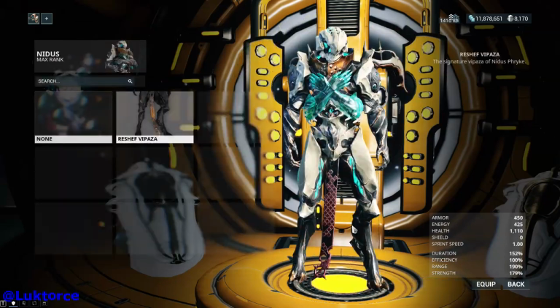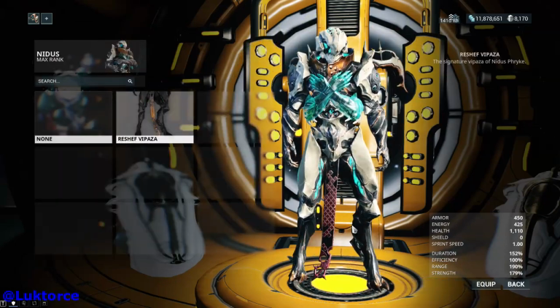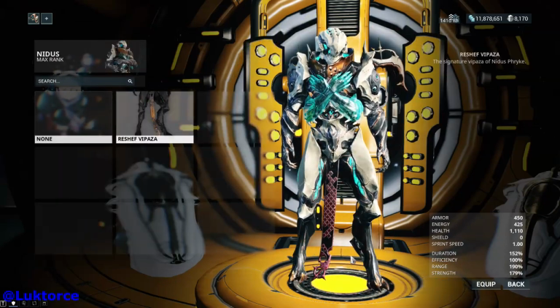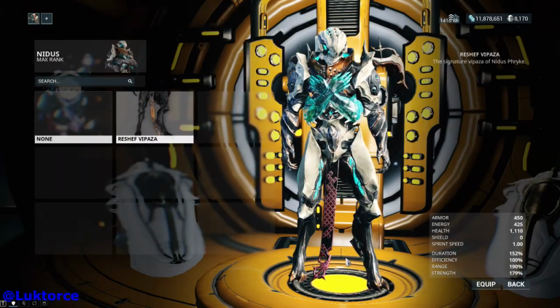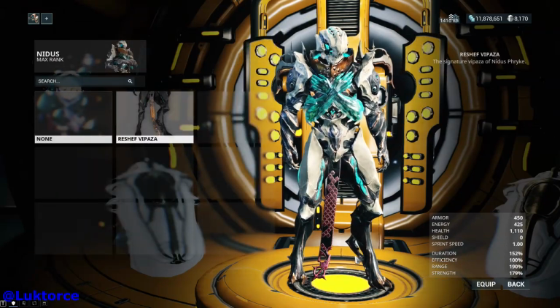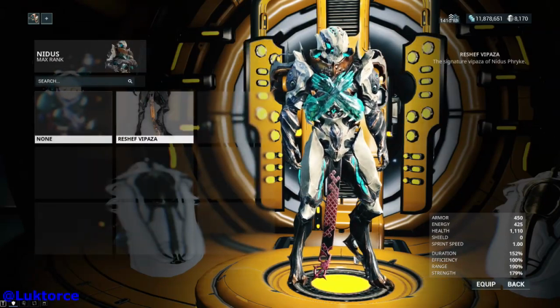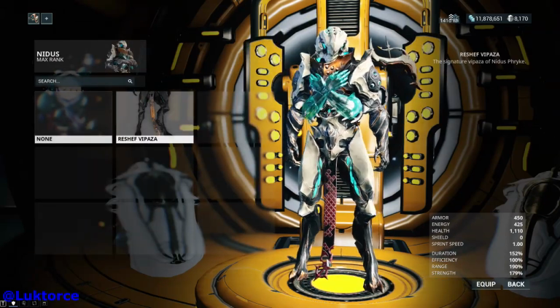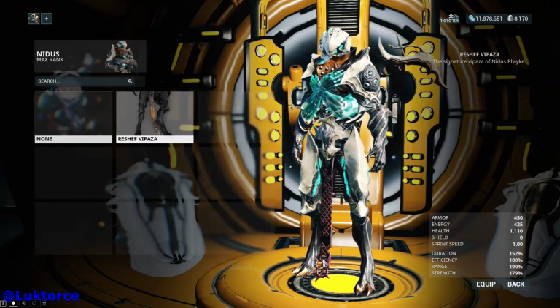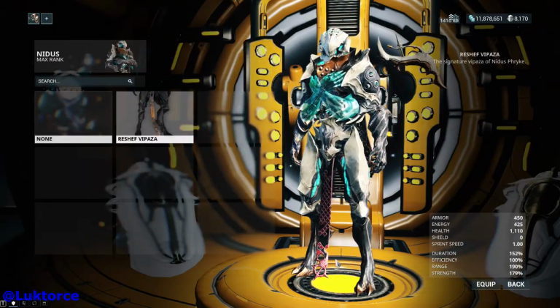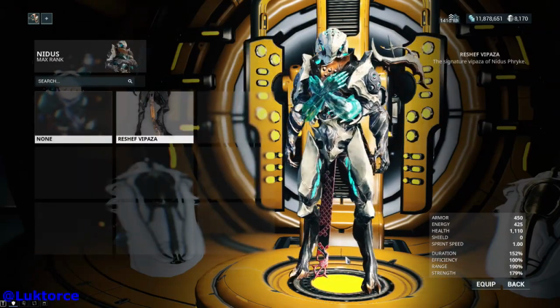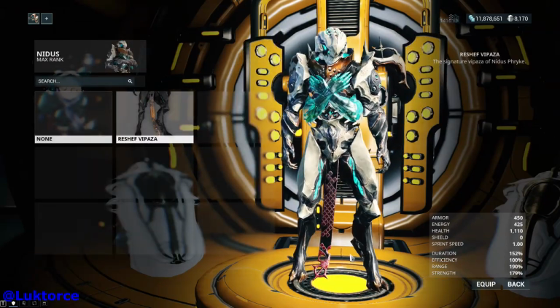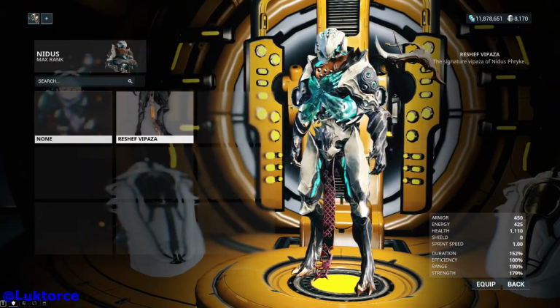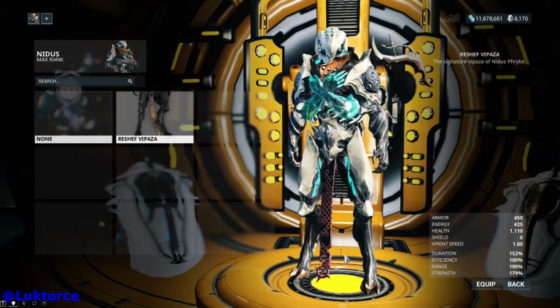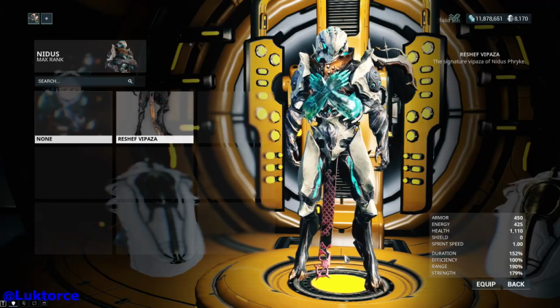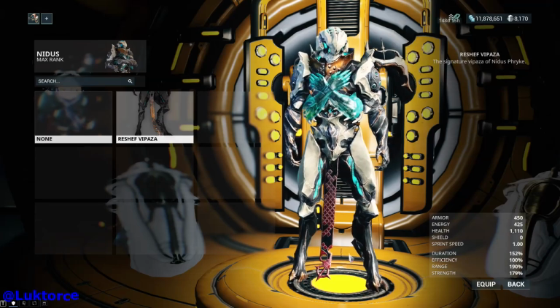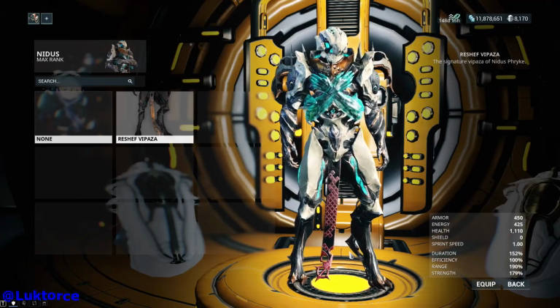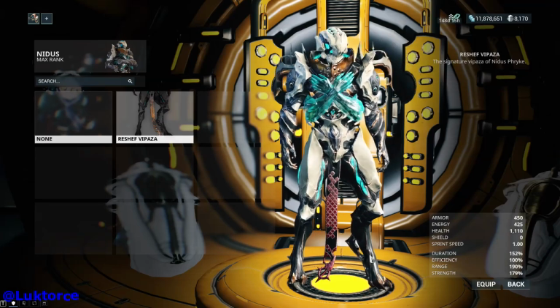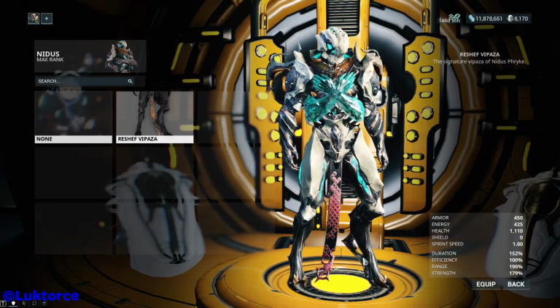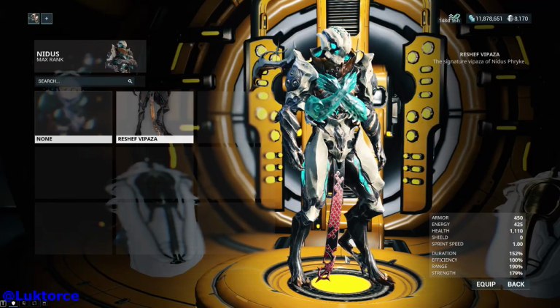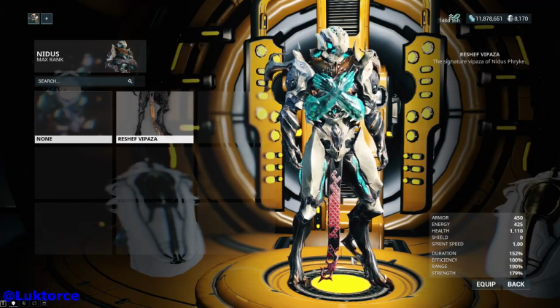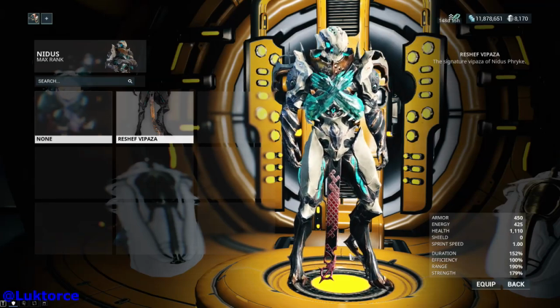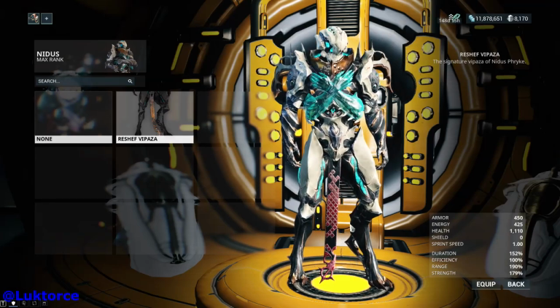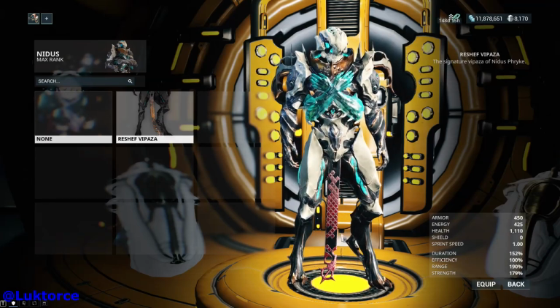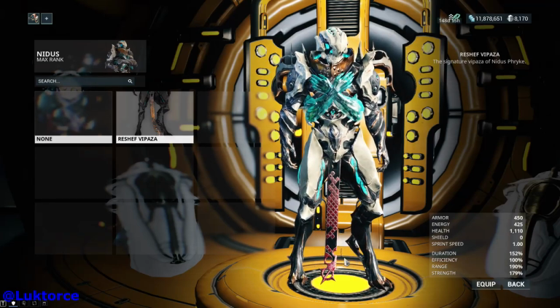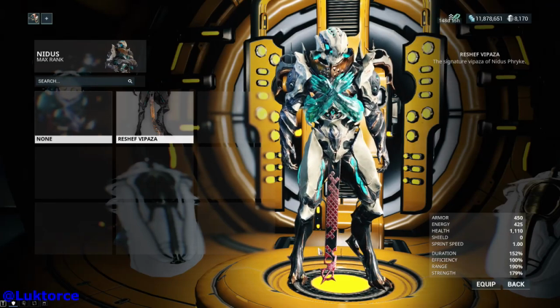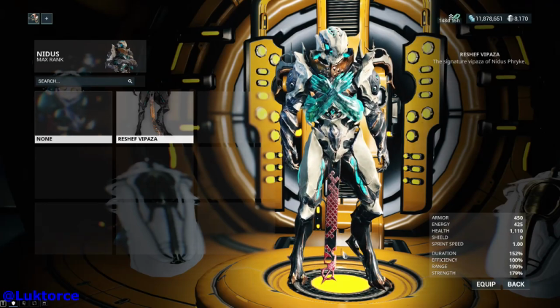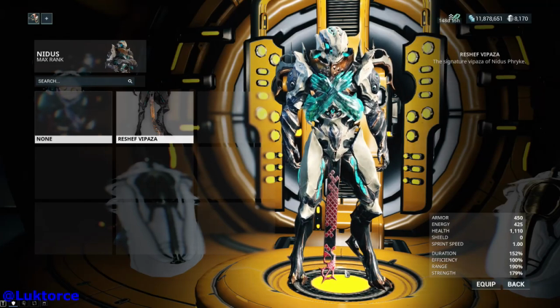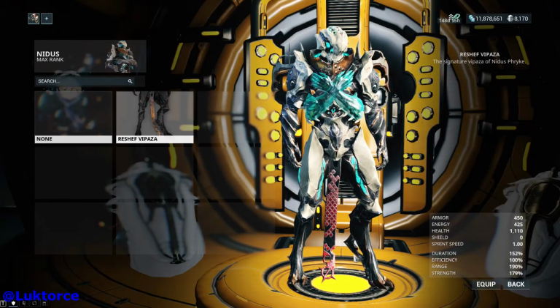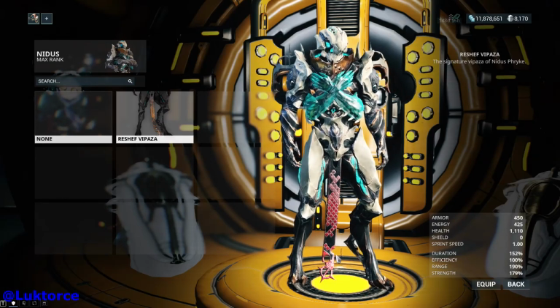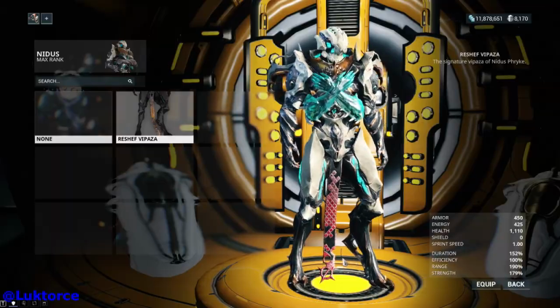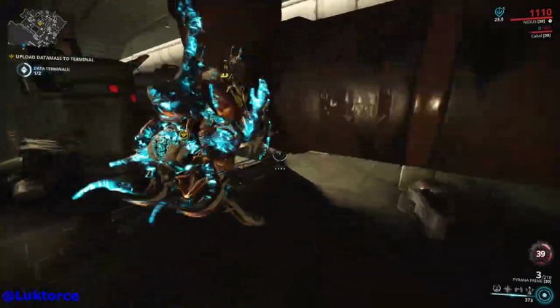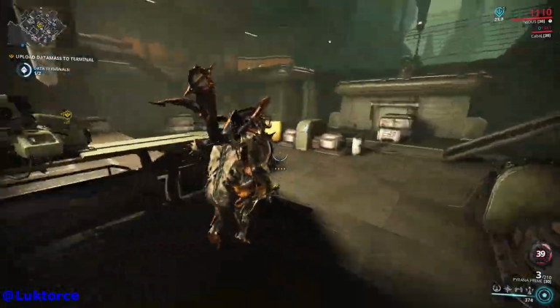Nidus's deluxe collection also came with the Rechef Via Parts auxiliary attachment, which you can see here hanging down from the front of Nidus — and hot damn.